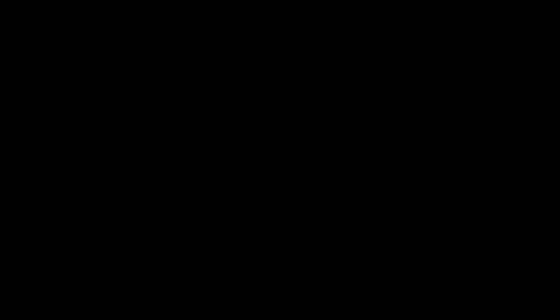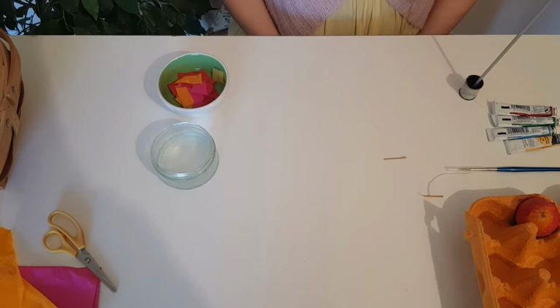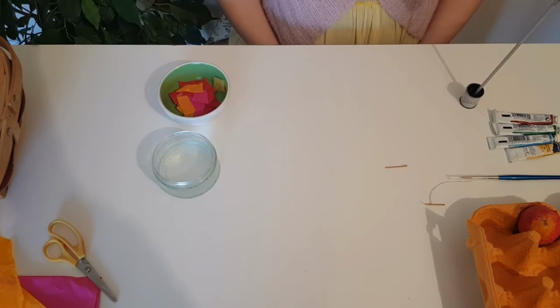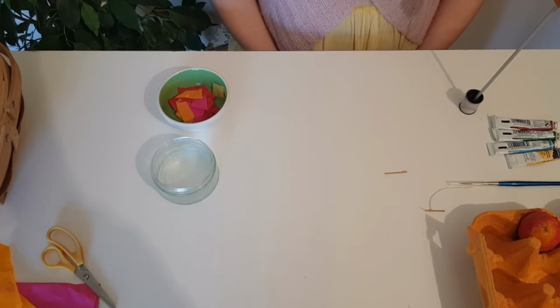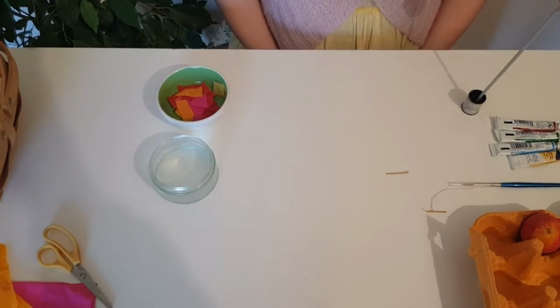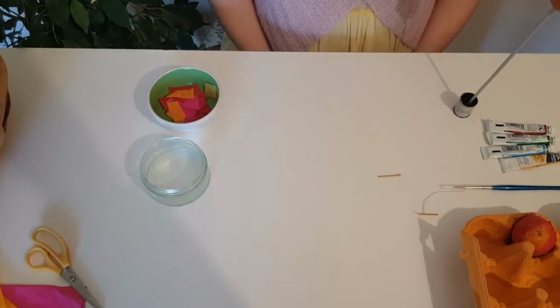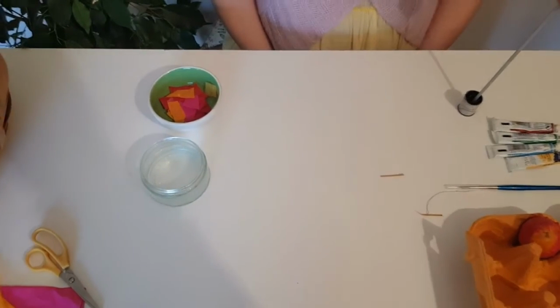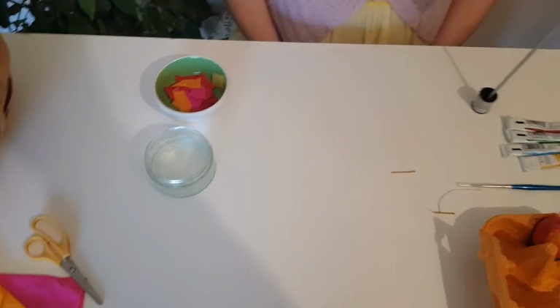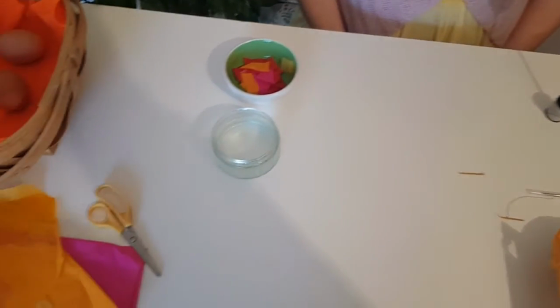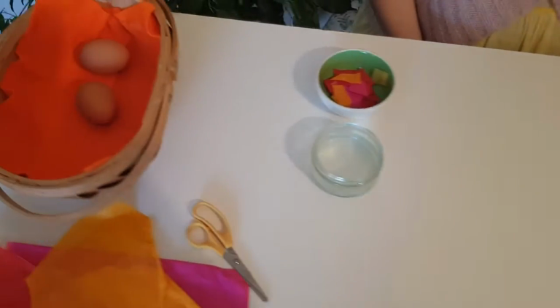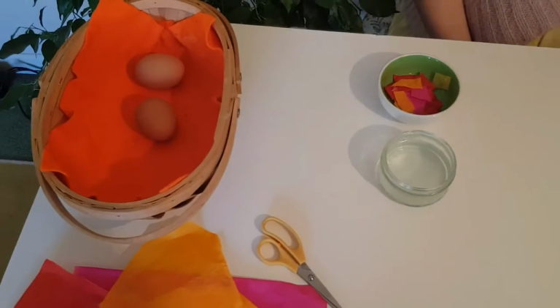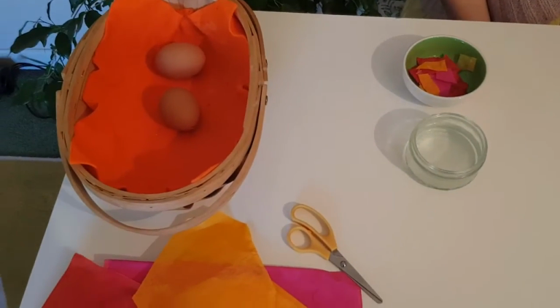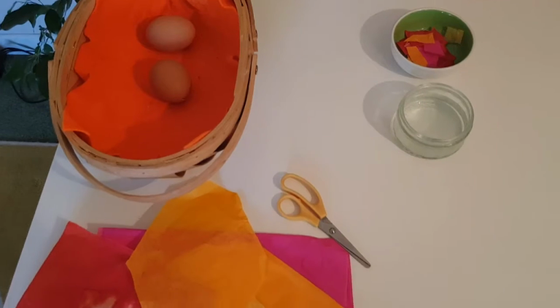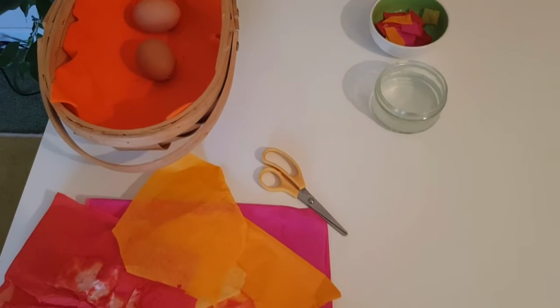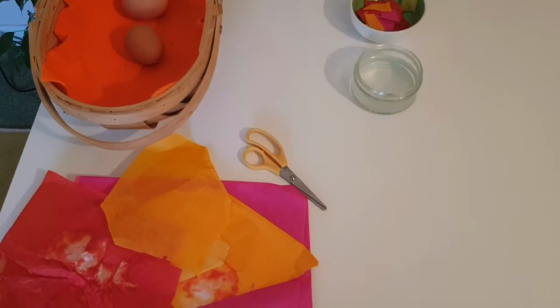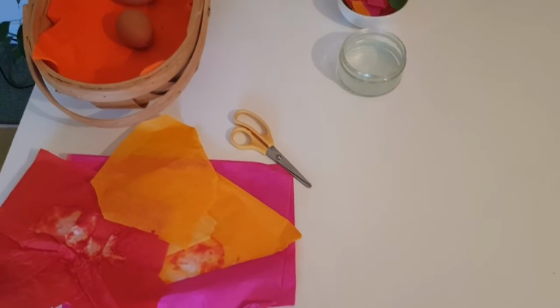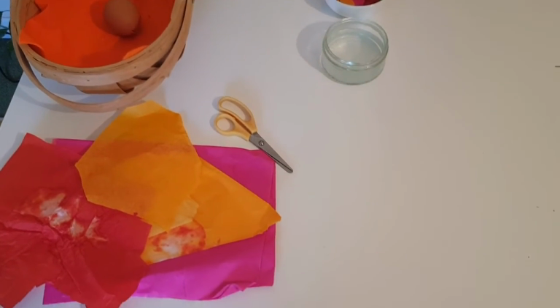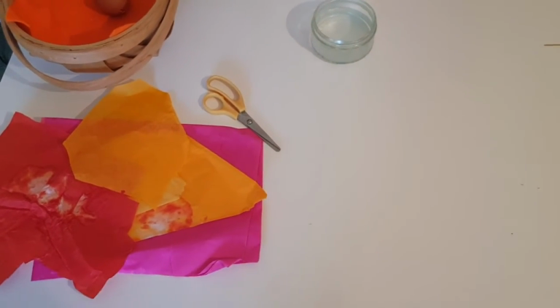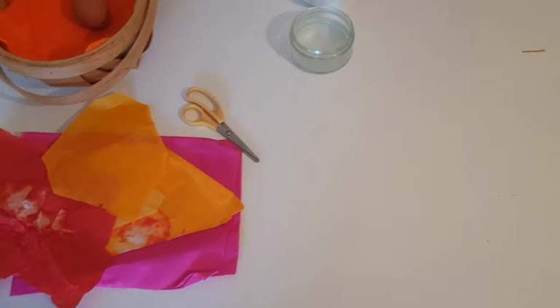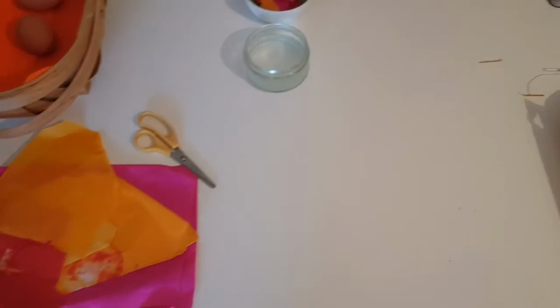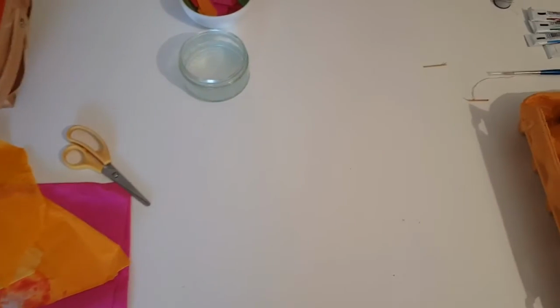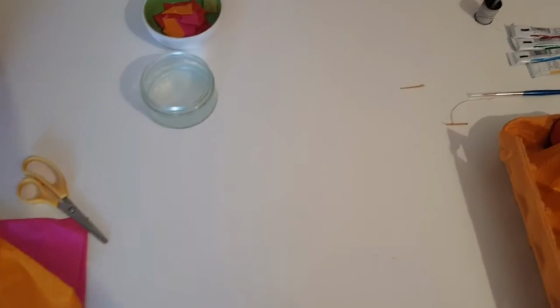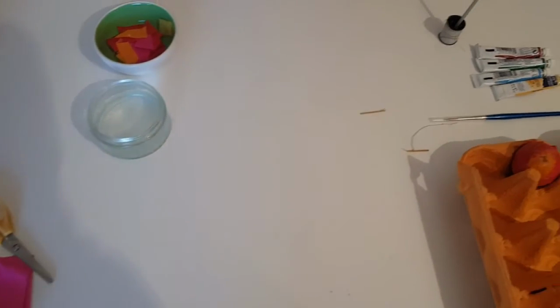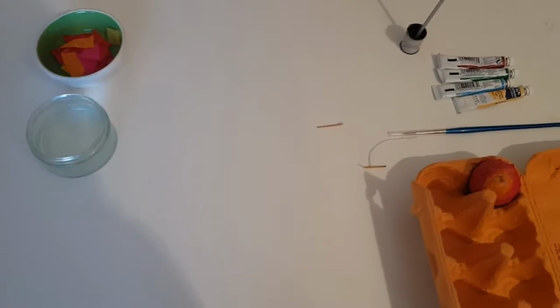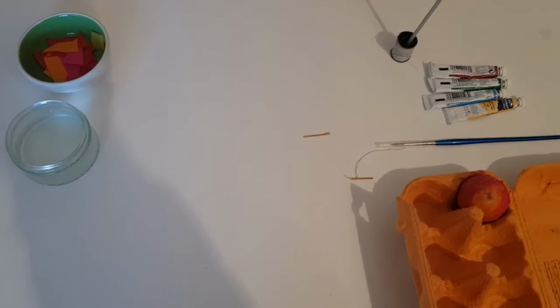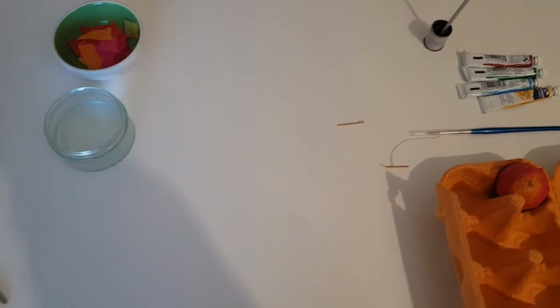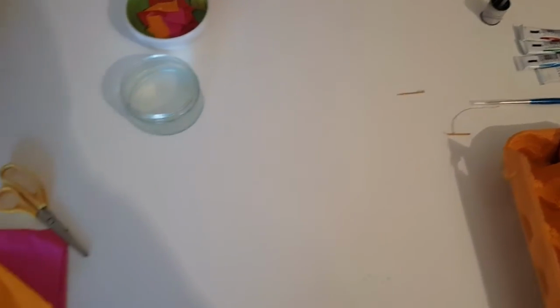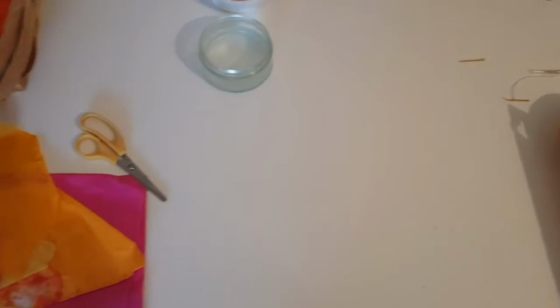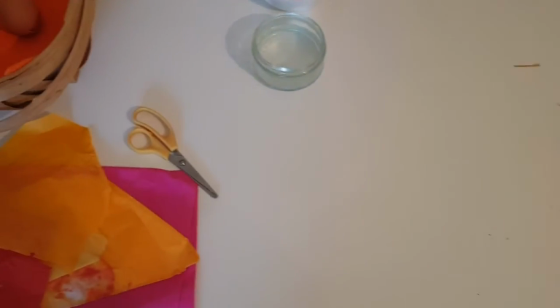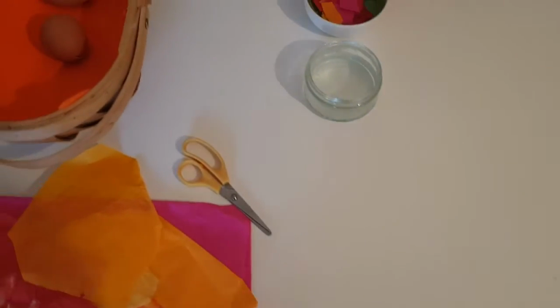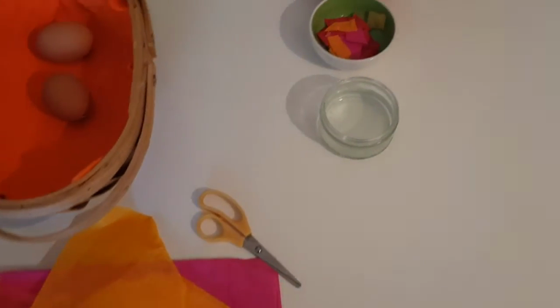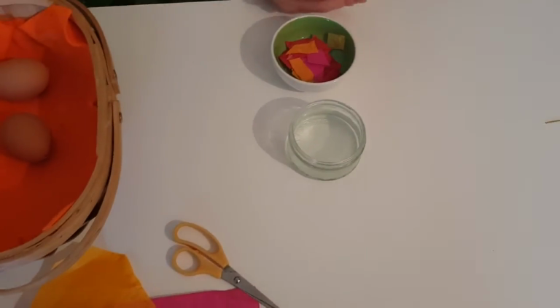For decorating the eggs I will try to give you a few options because you might not have all the materials at home. First I will show you the way we usually do in kindergarten.